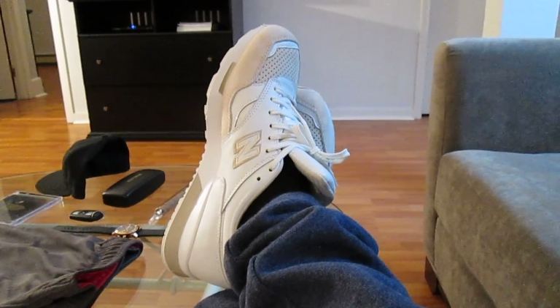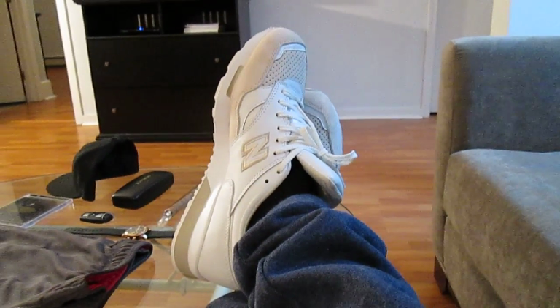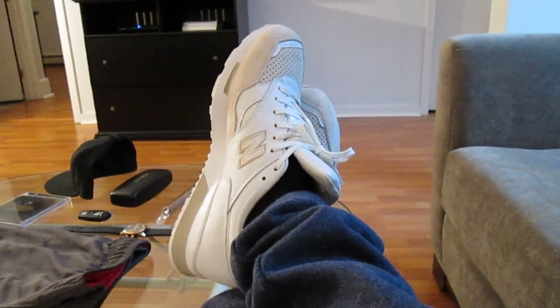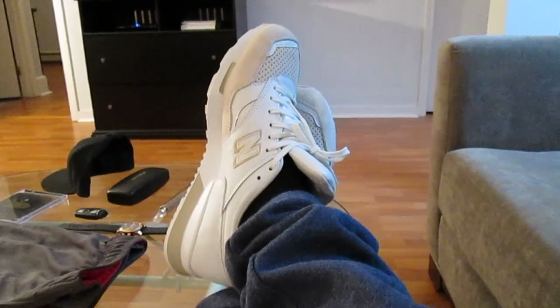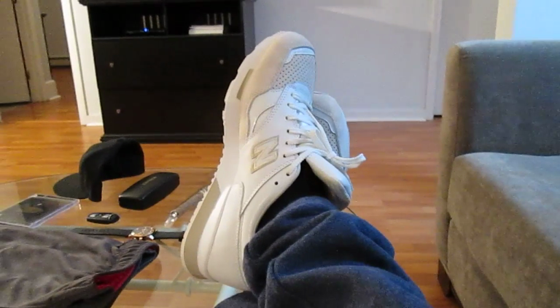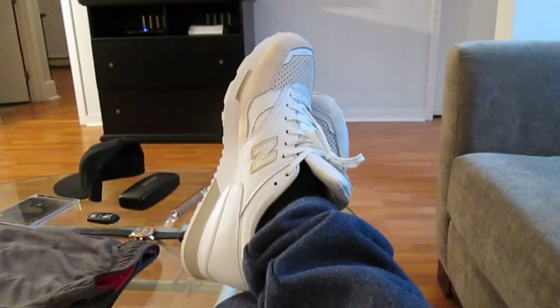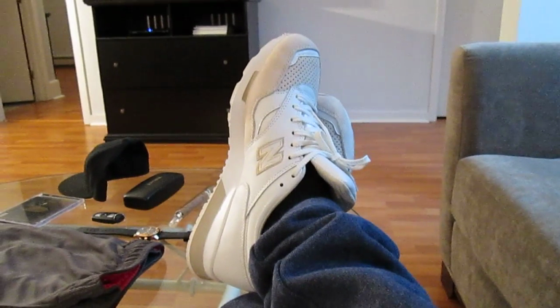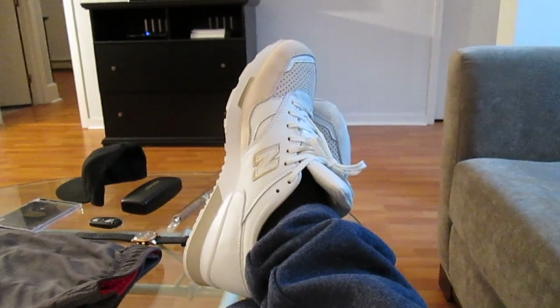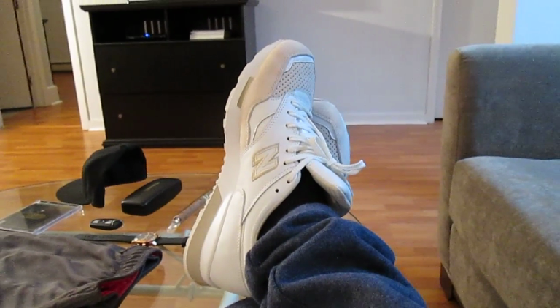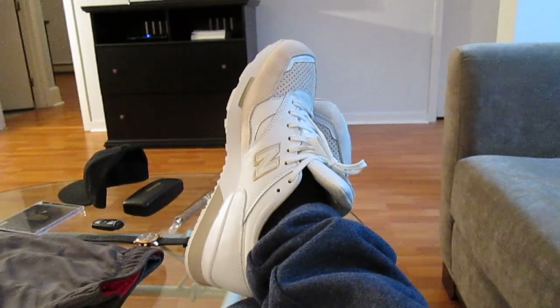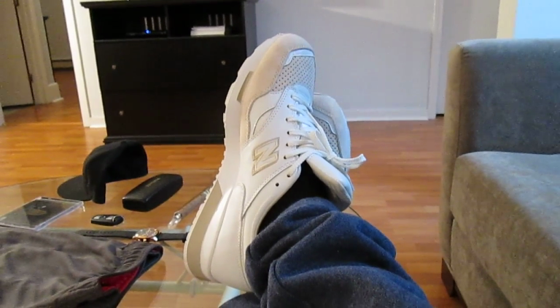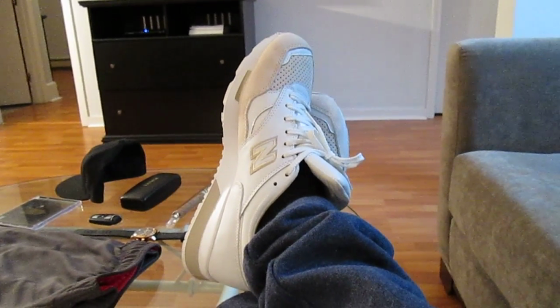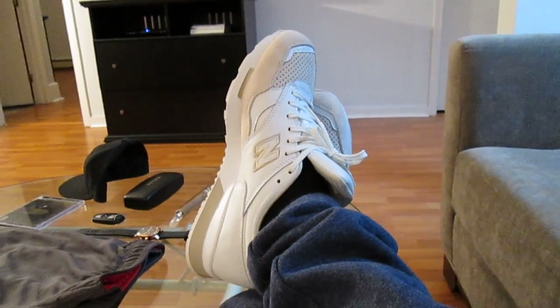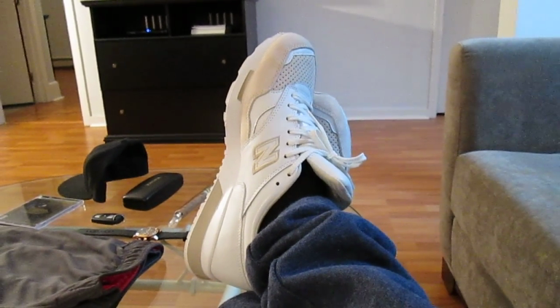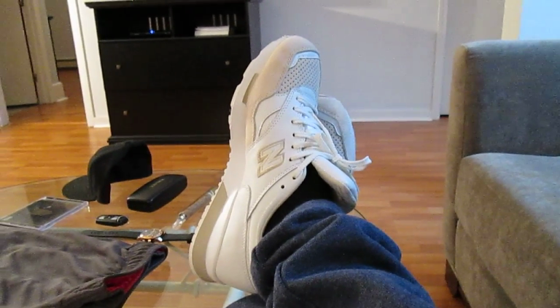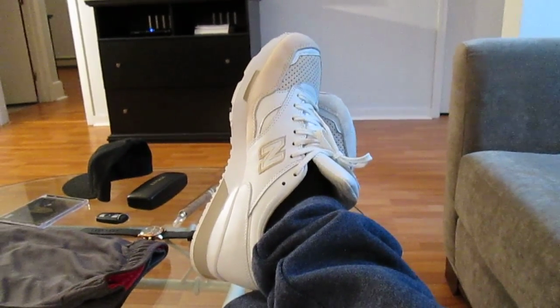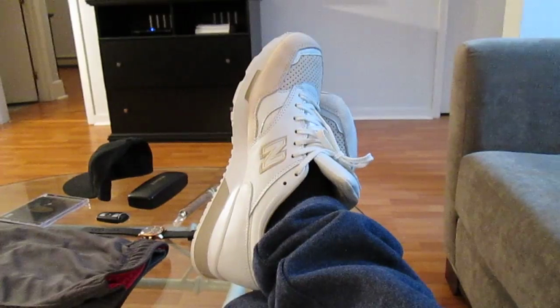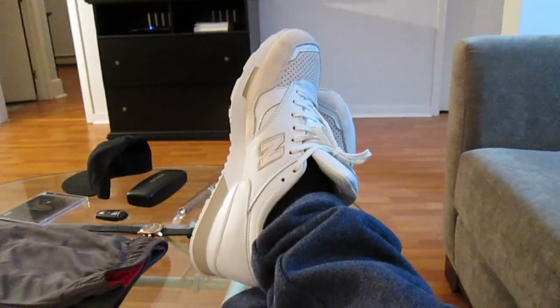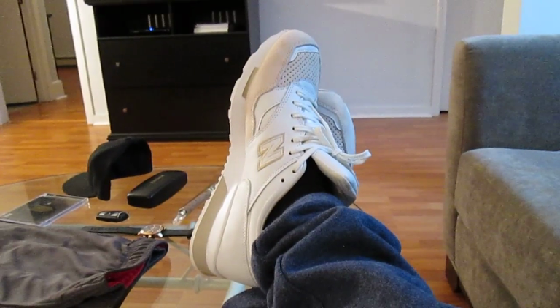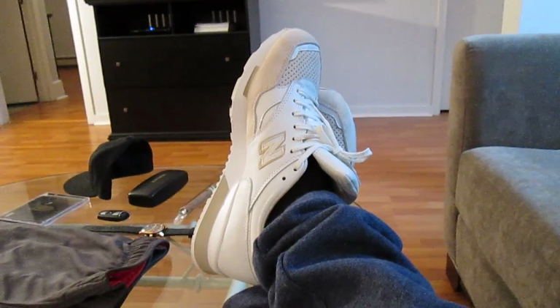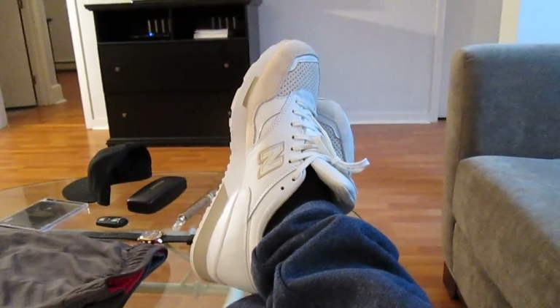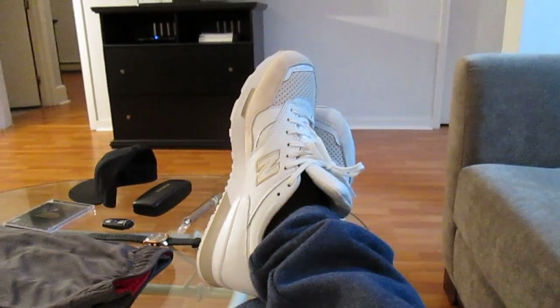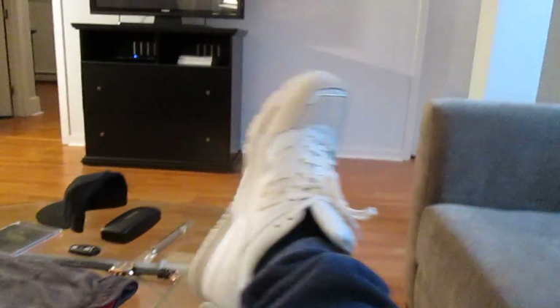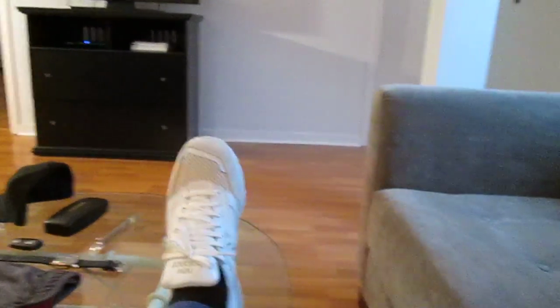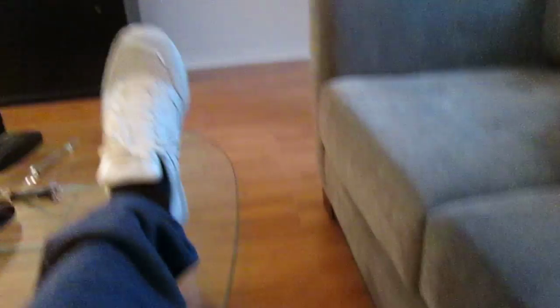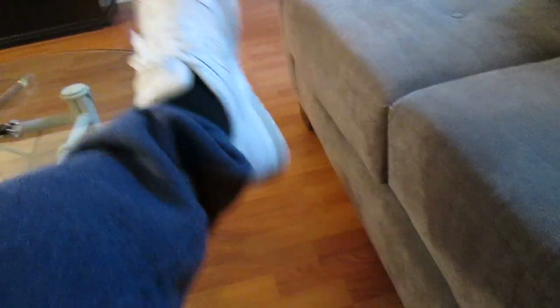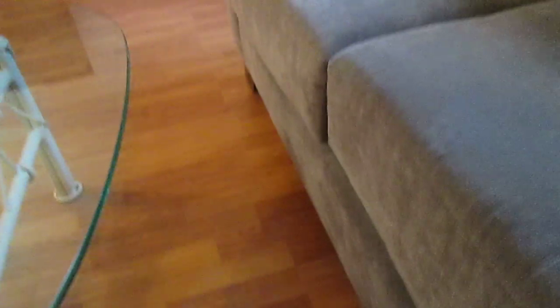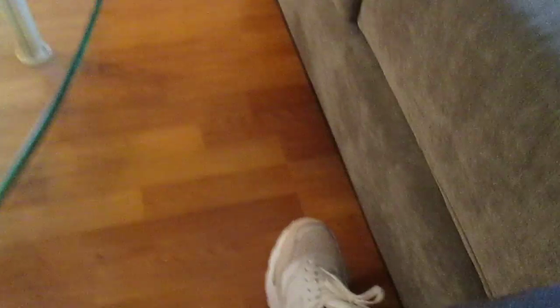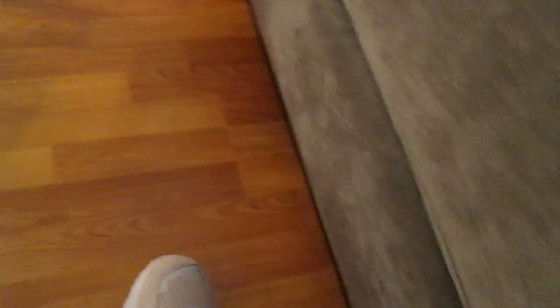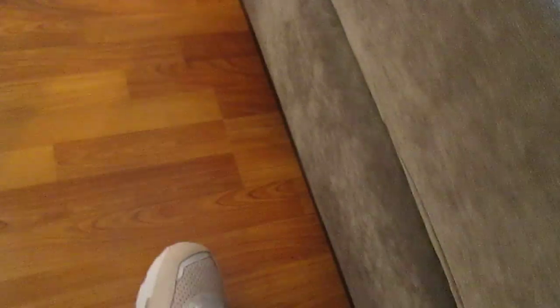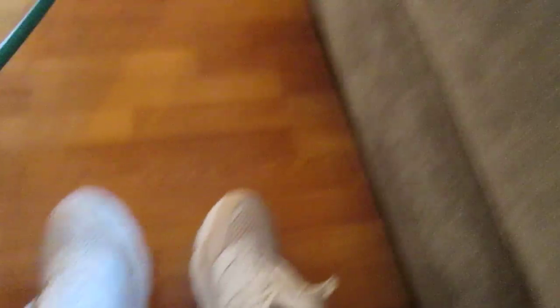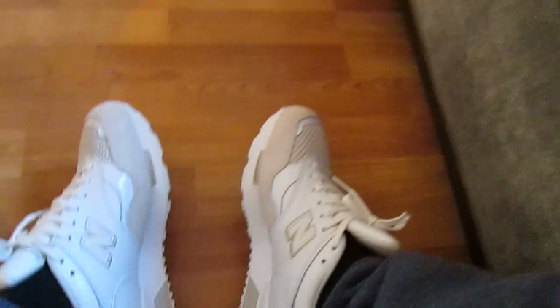I'm kind of laid out right now. I had a long weekend so I'm doing this review from my couch. Does that work? Probably not — you probably won't be able to see the kicks too well, so I'll get up off my ass for you and show you these real quick.